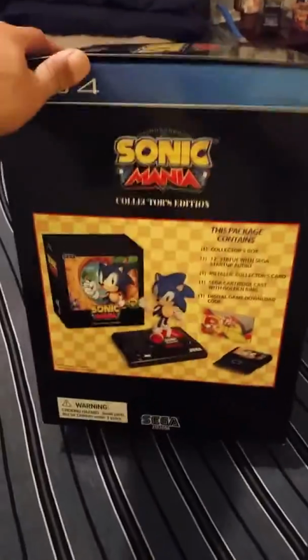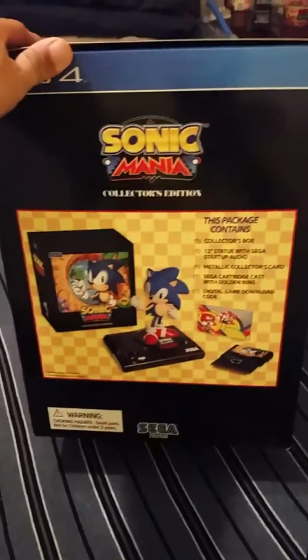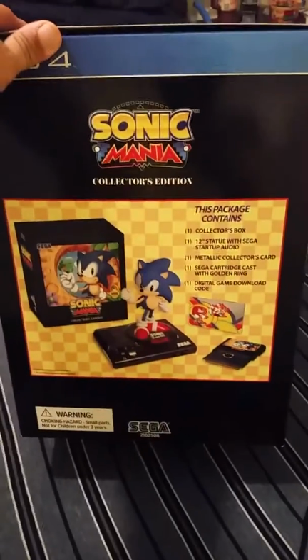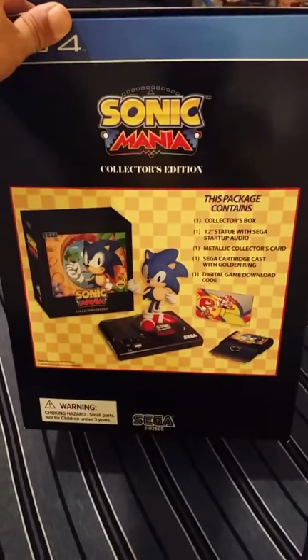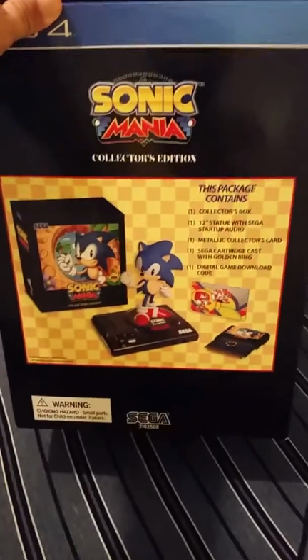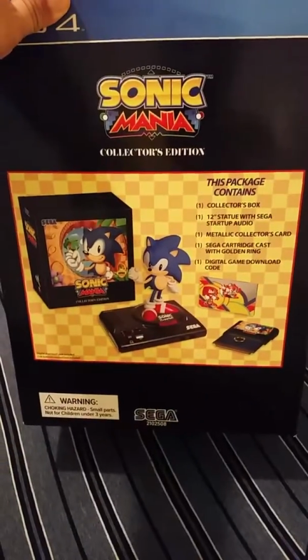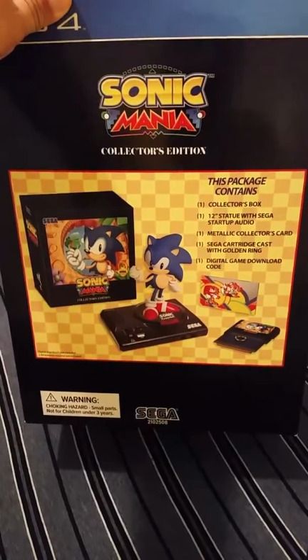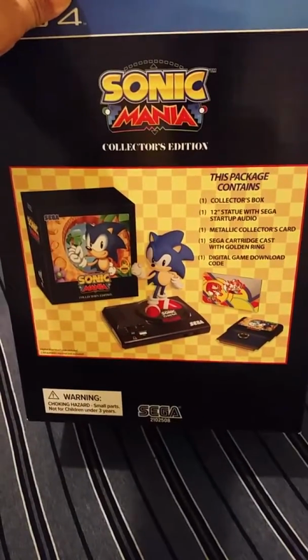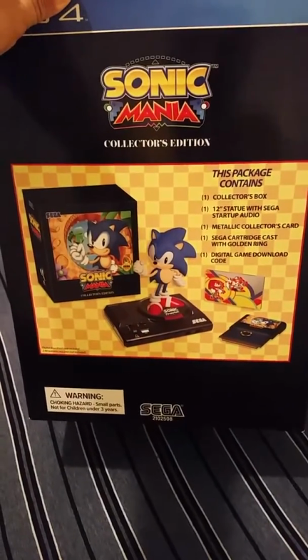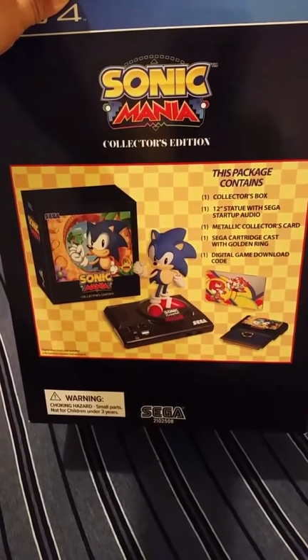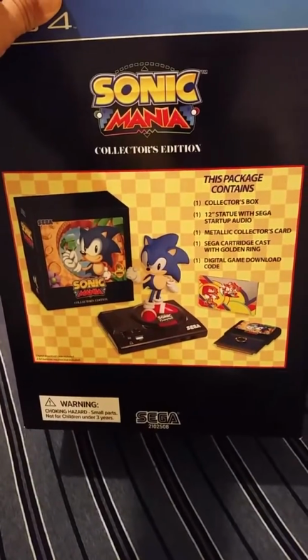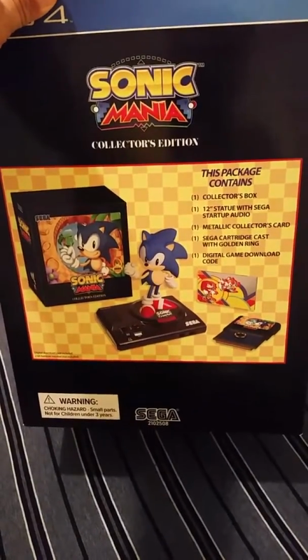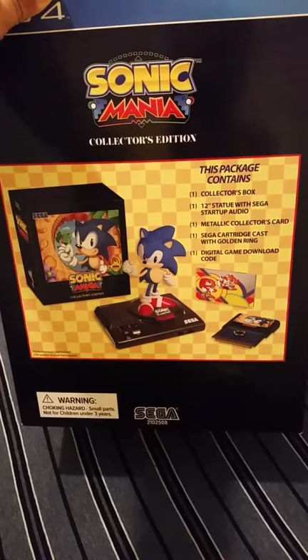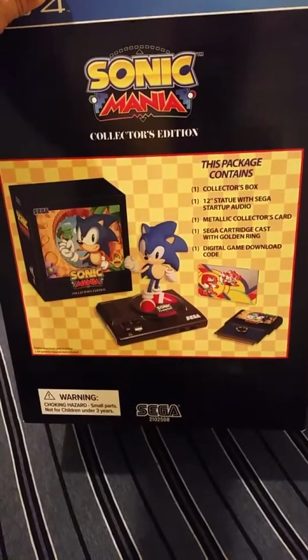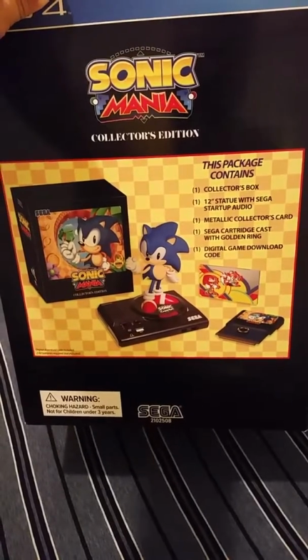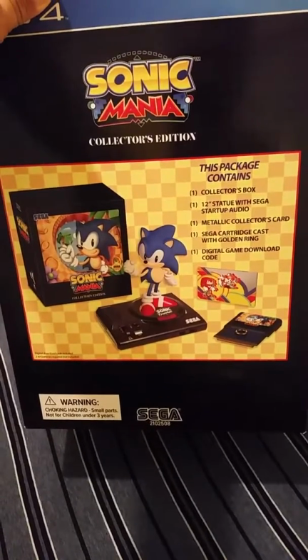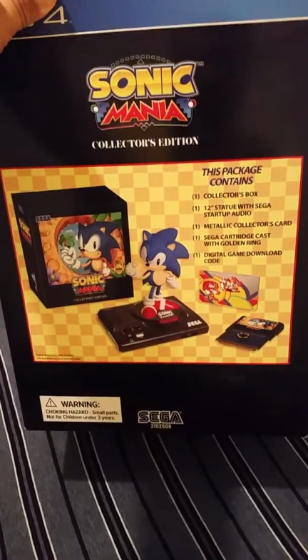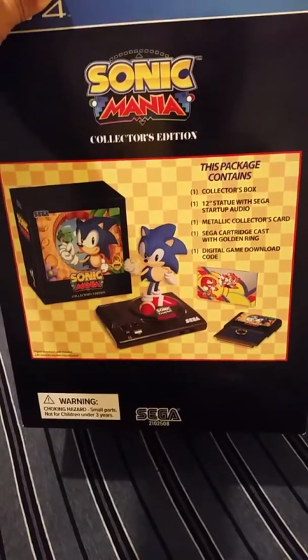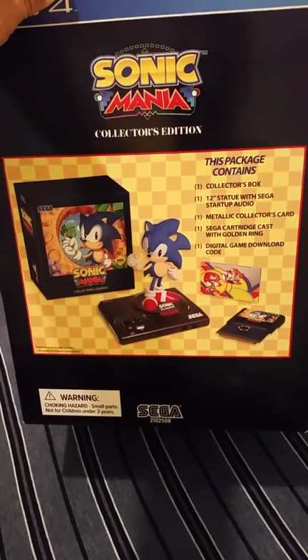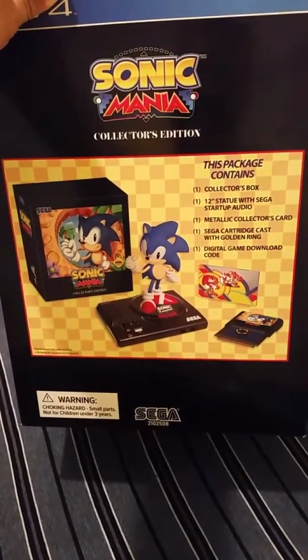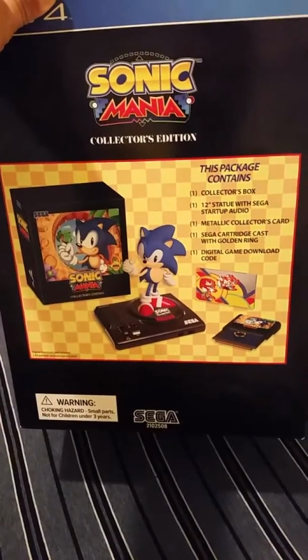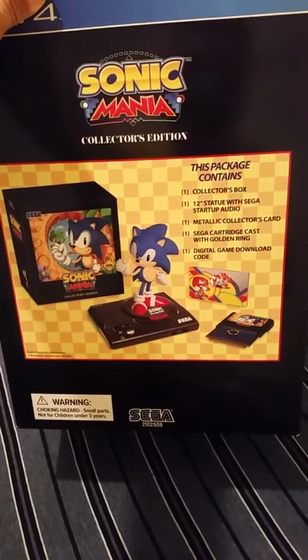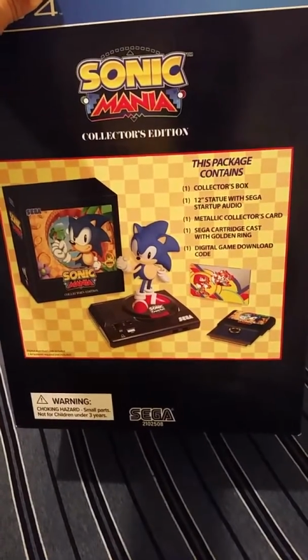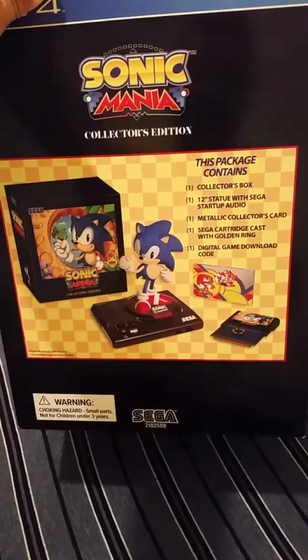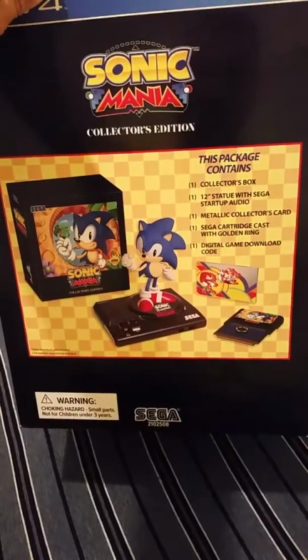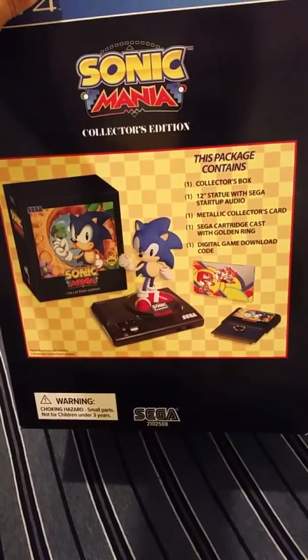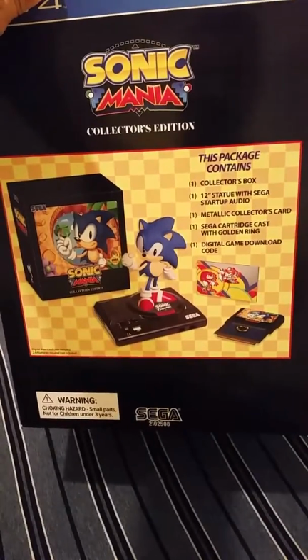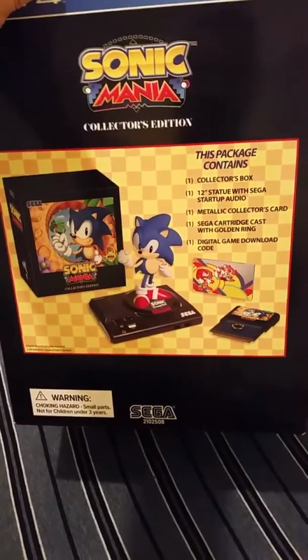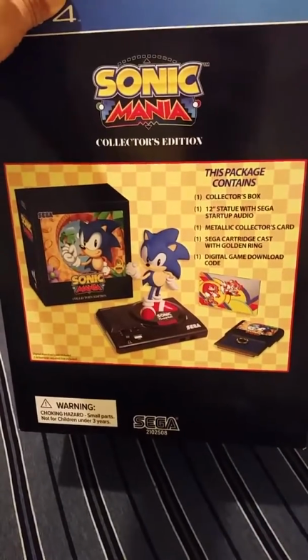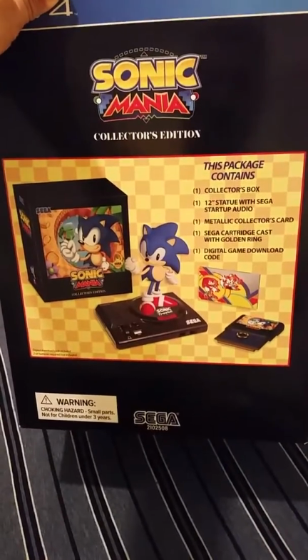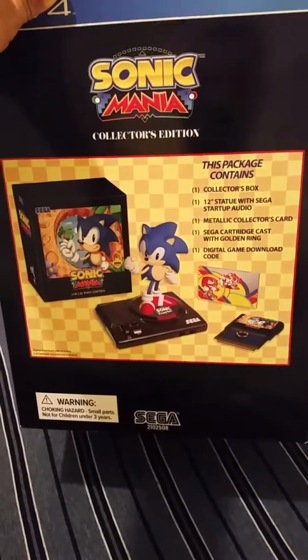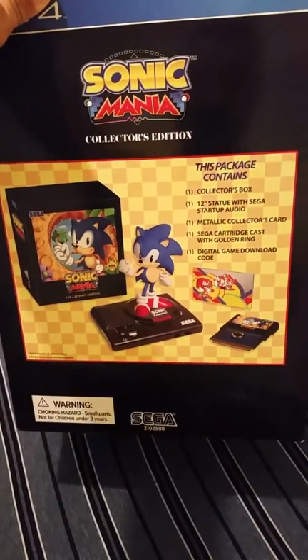Here's what you get: a collector's box, a 12-inch statue with Sega startup audio, a metal collector's card, a Sega cartridge cast with golden ring, and a digital game download code.